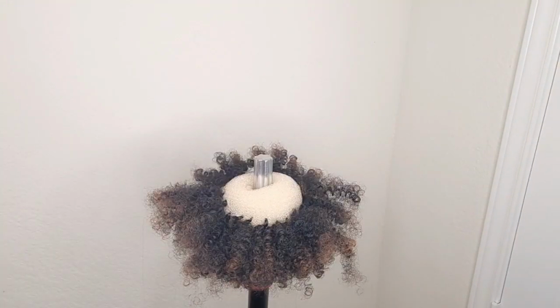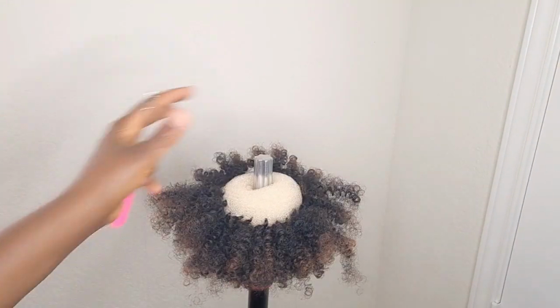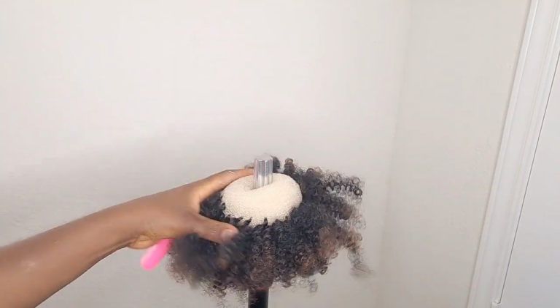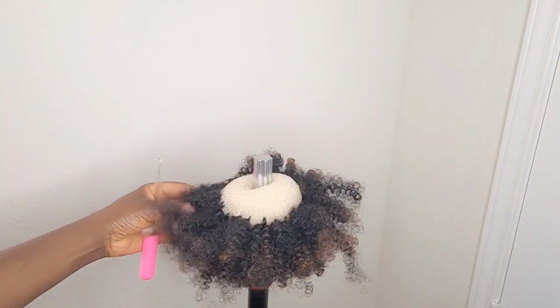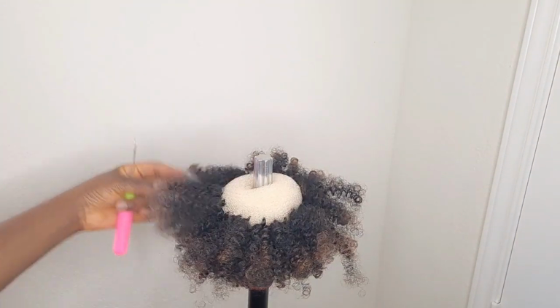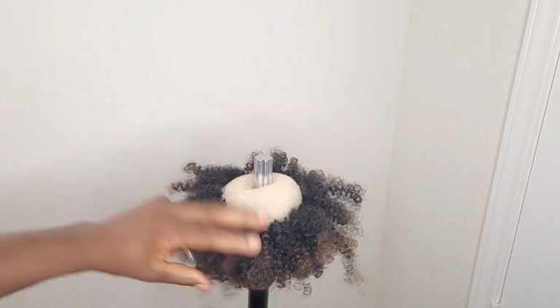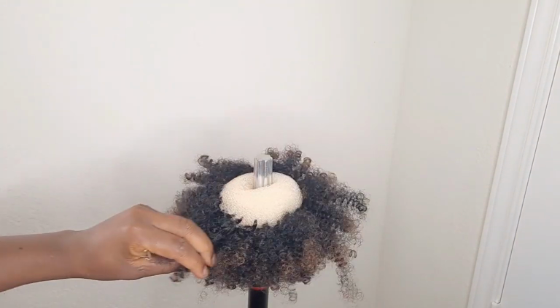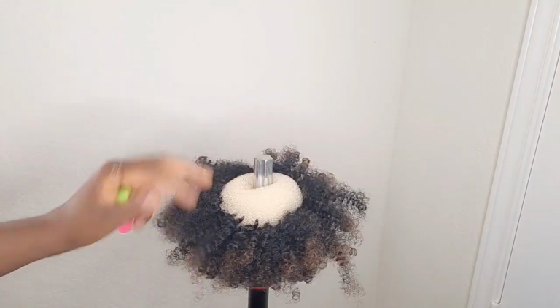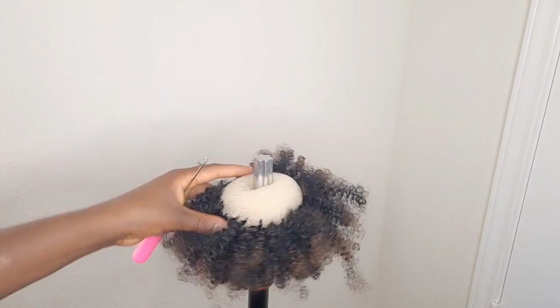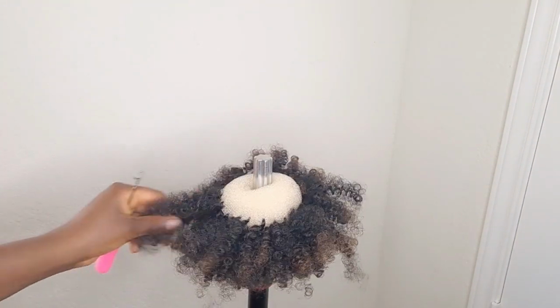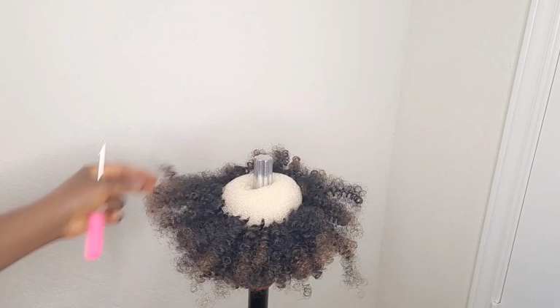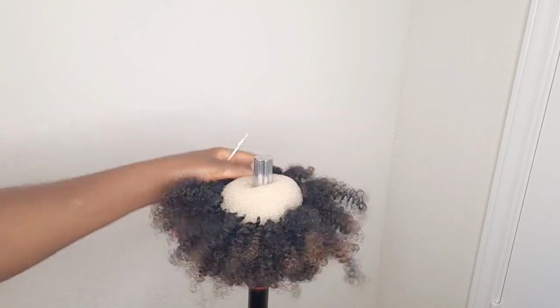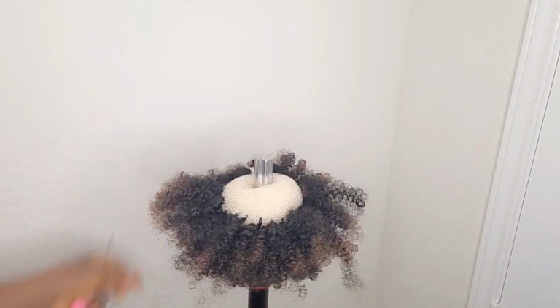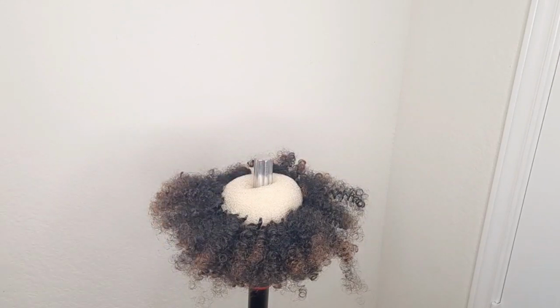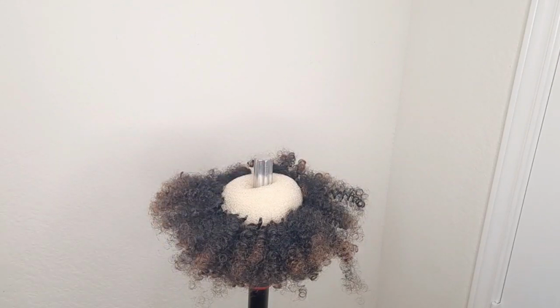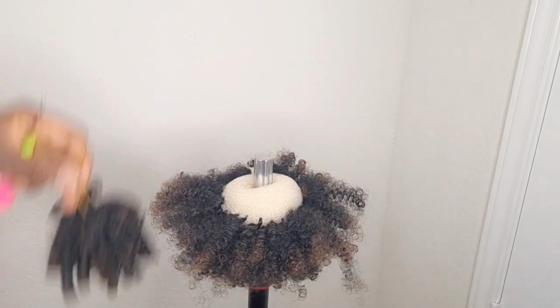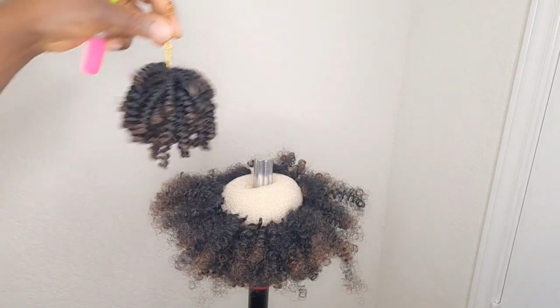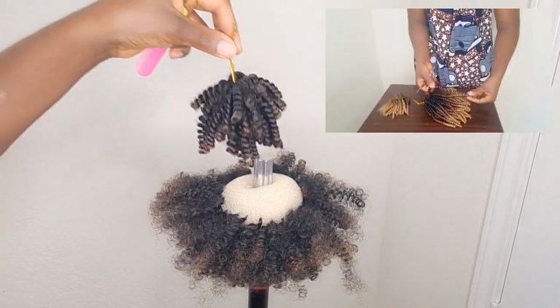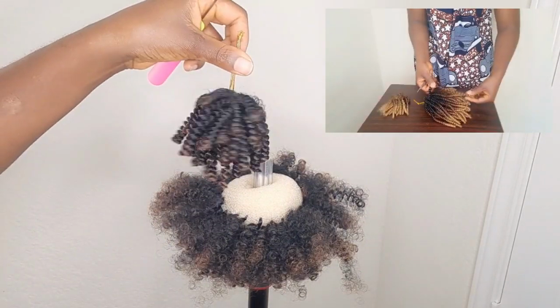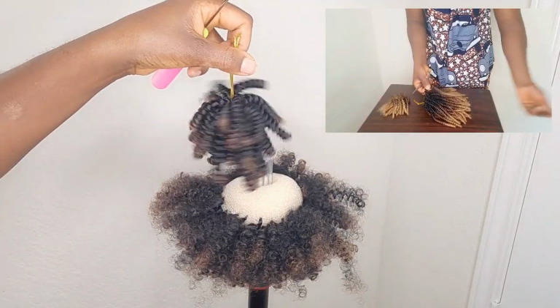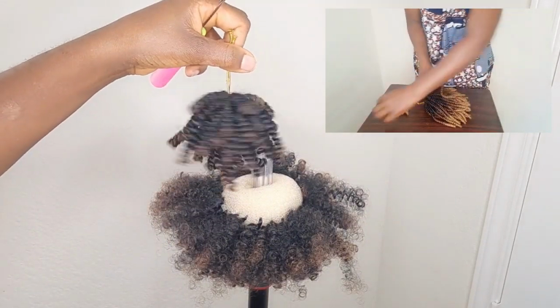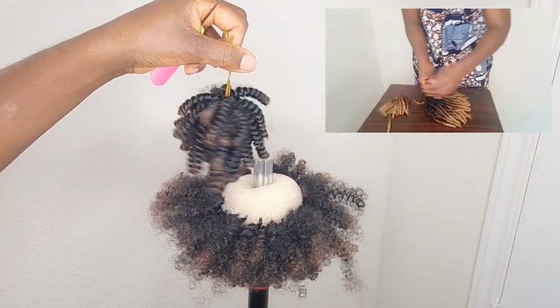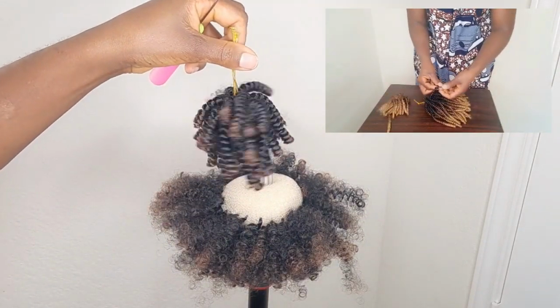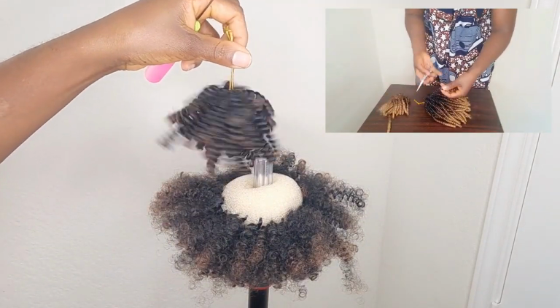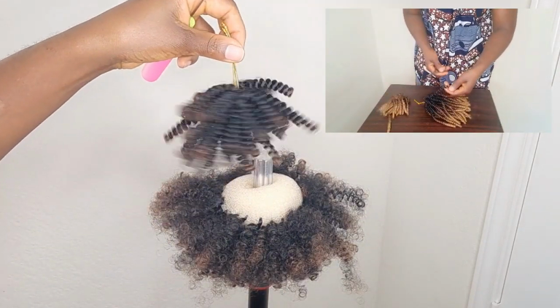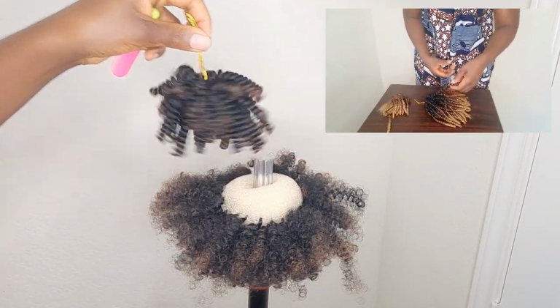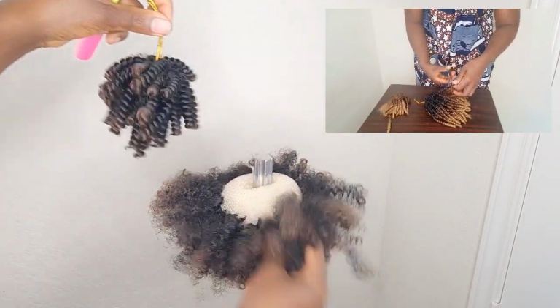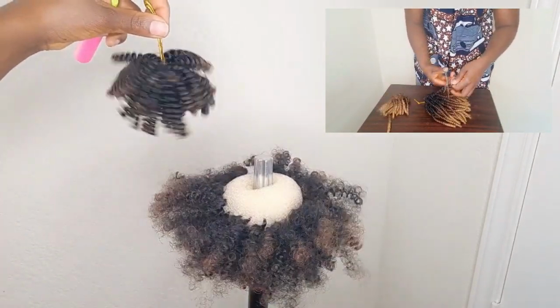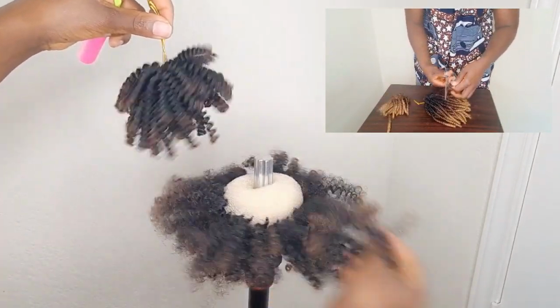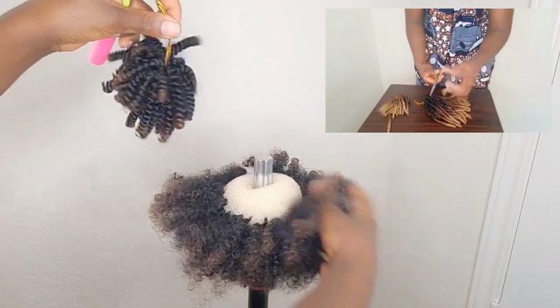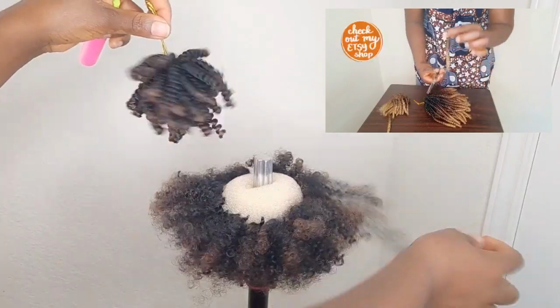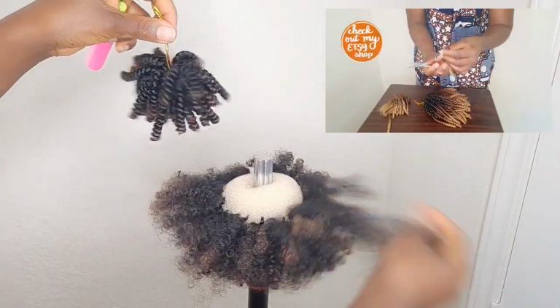I'm done with the first bundle, and this is leftover here from a spring twist wig that I made. So if you're using a full length, cut yours into three or two.